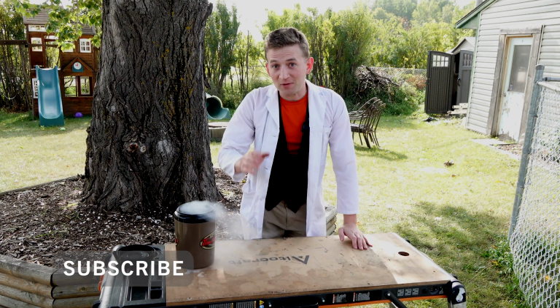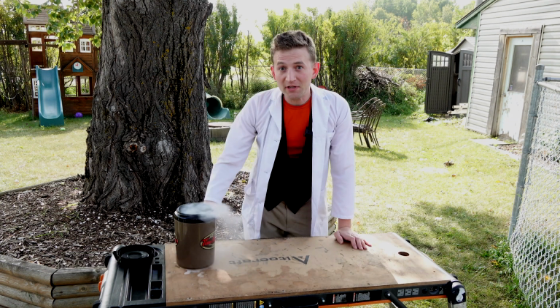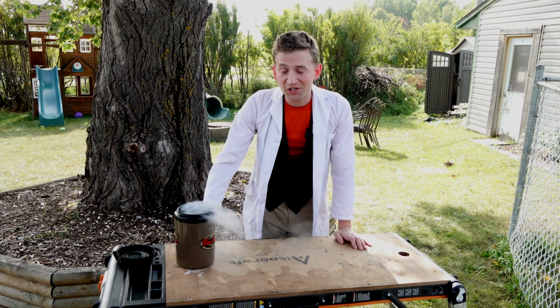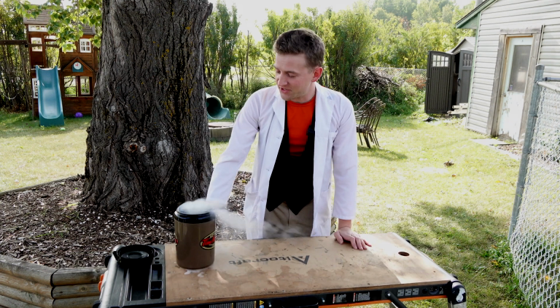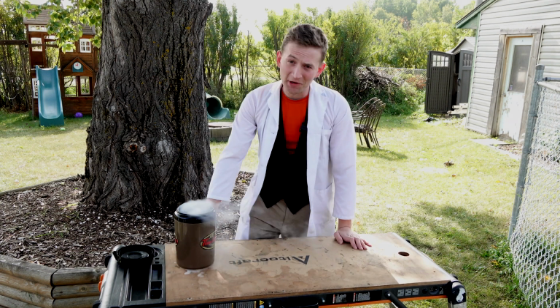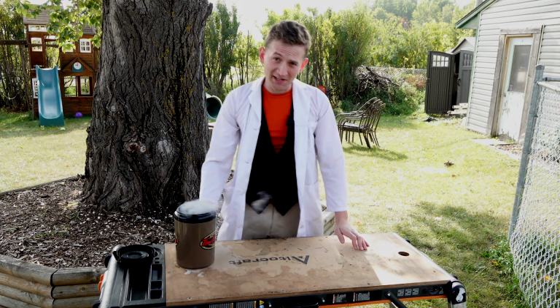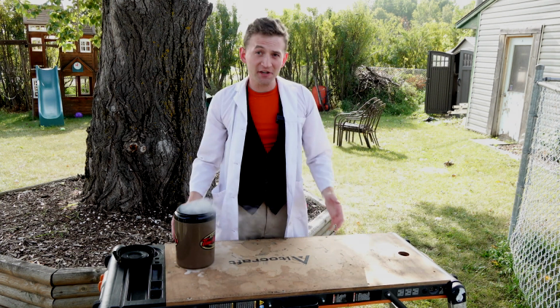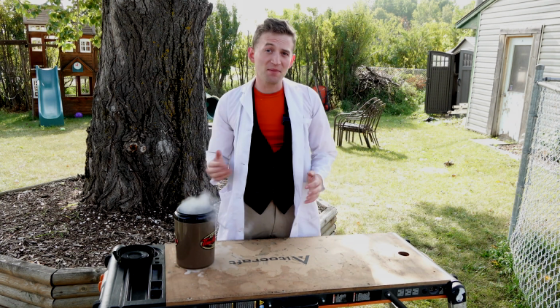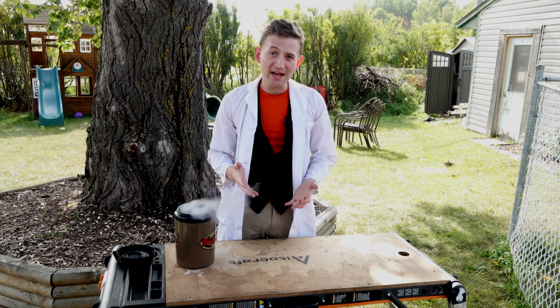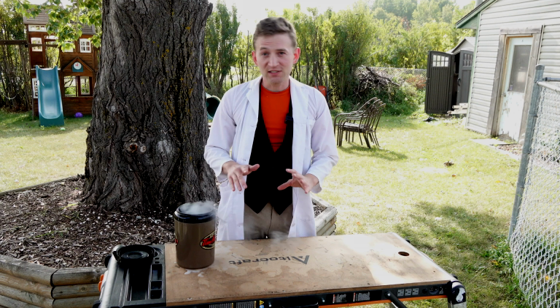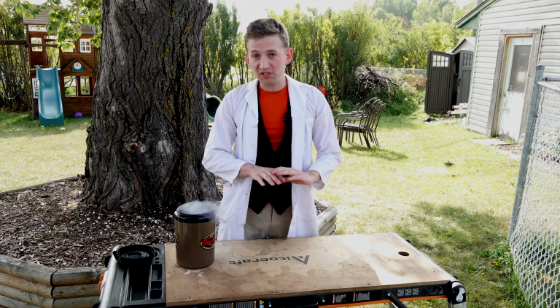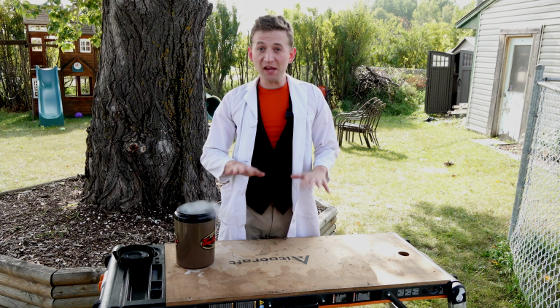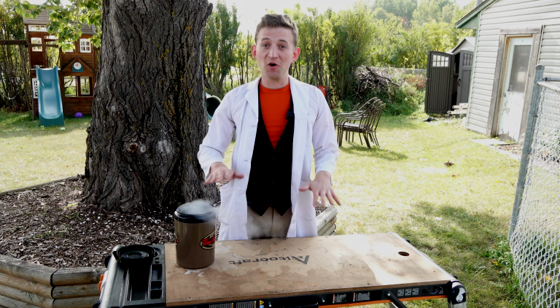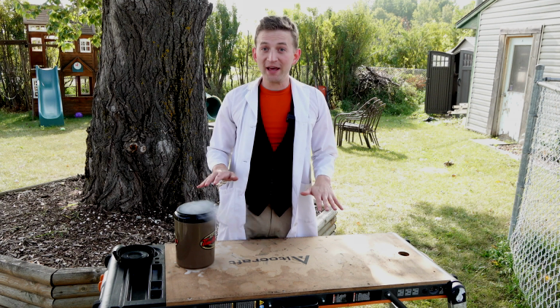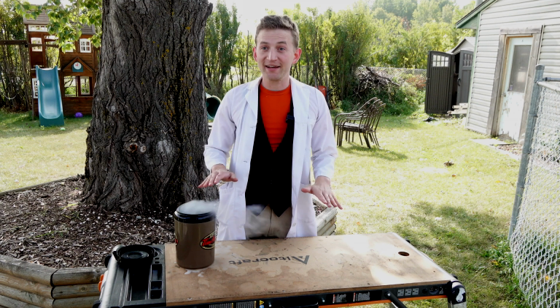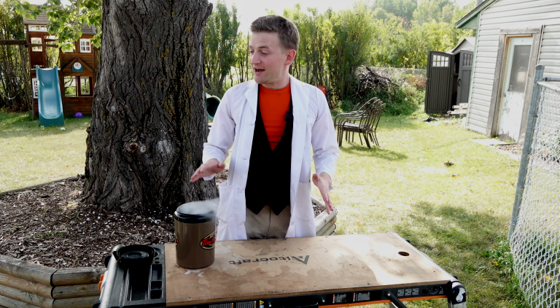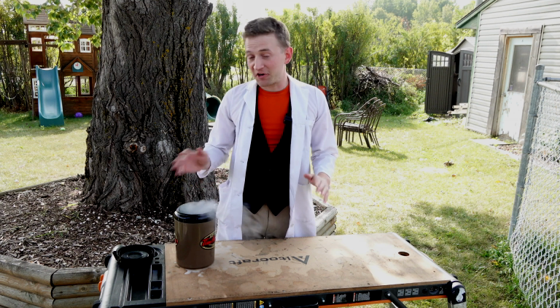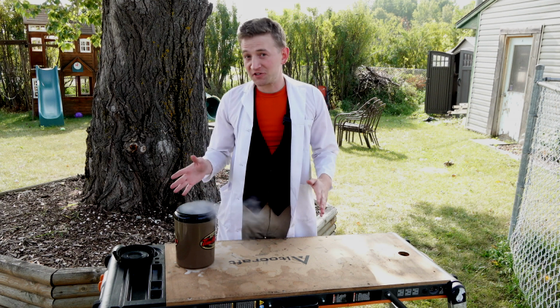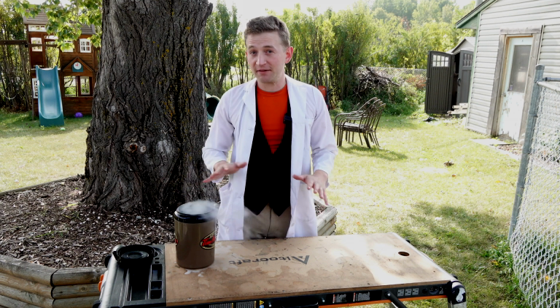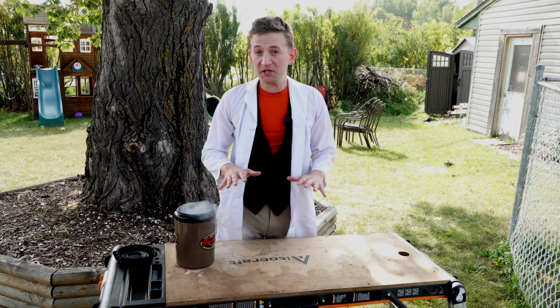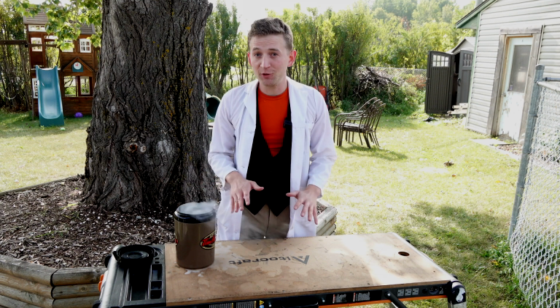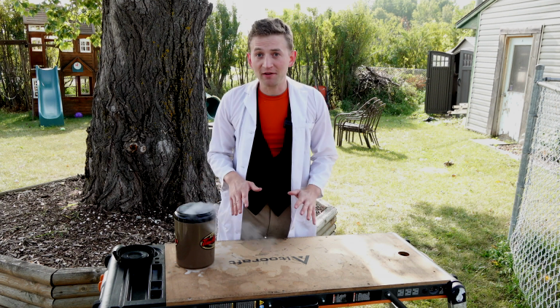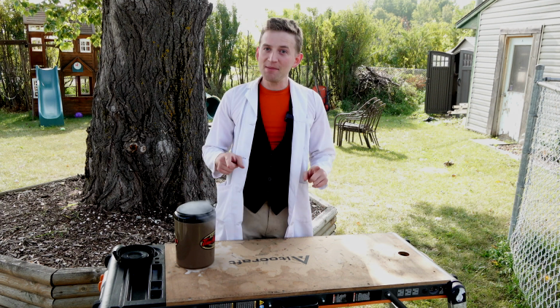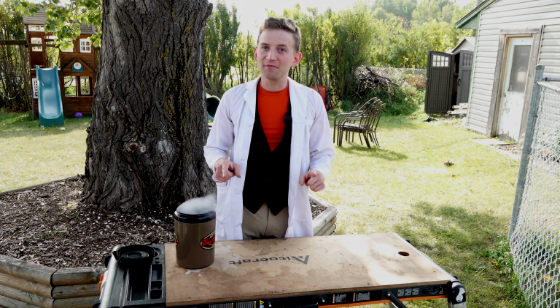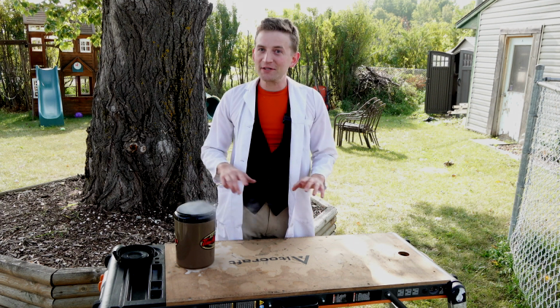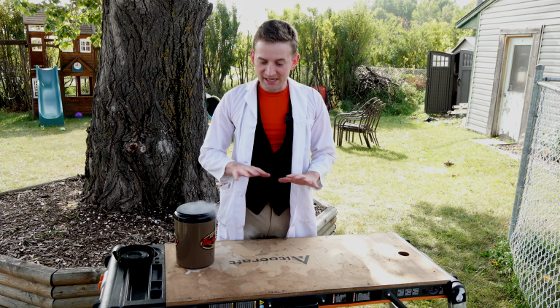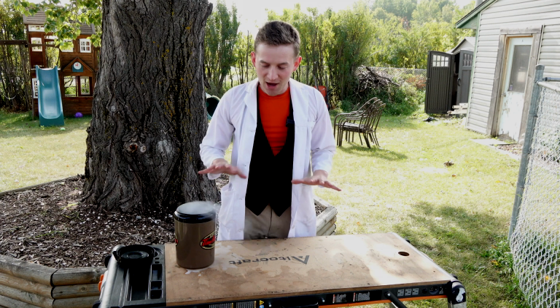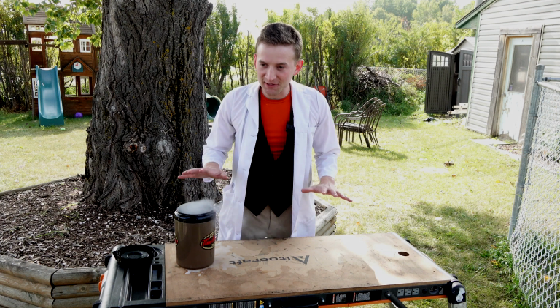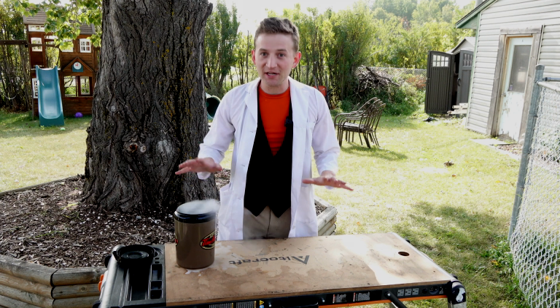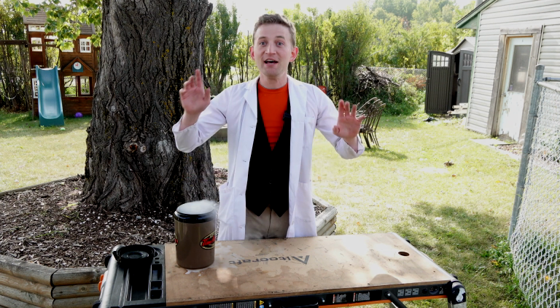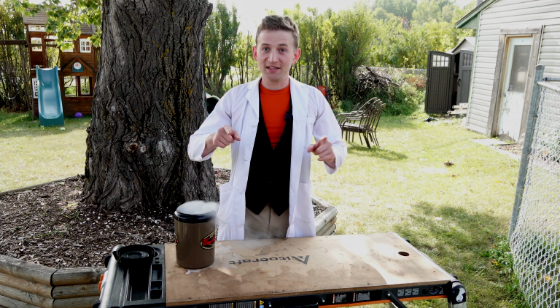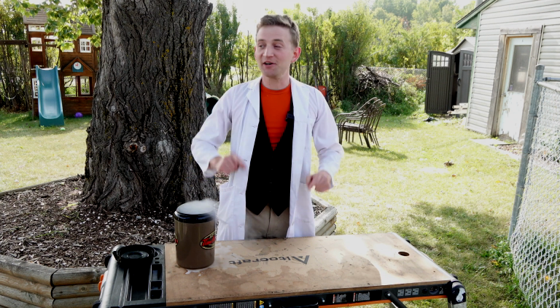Liquid oxygen is notoriously hard to come by, so we're going to just make our own. I've heard it's really a pretty blue color. I'm looking forward to seeing how this all turns out. Let's go.